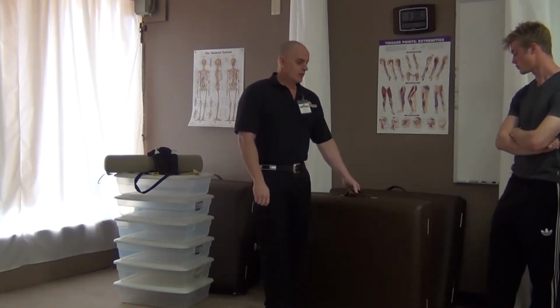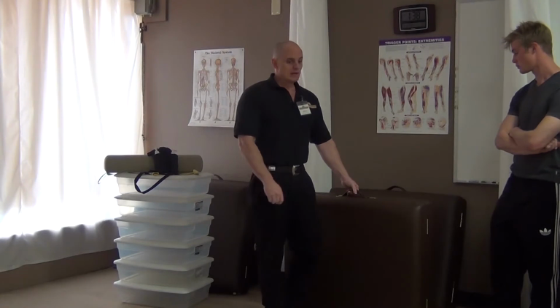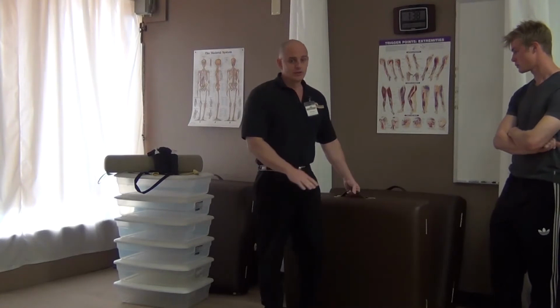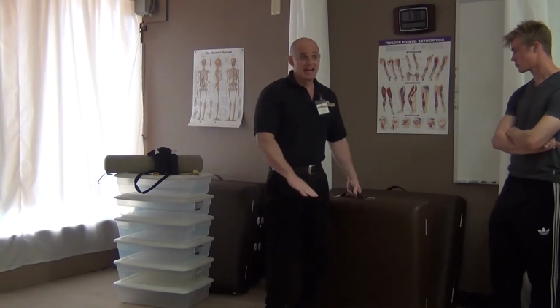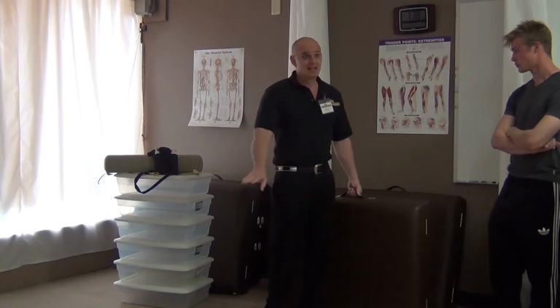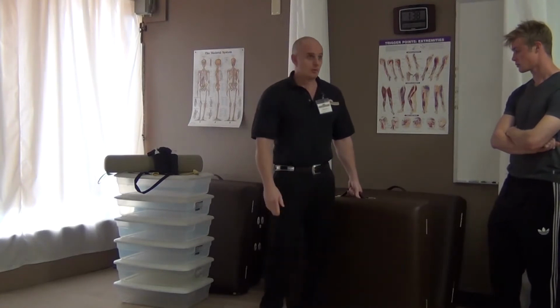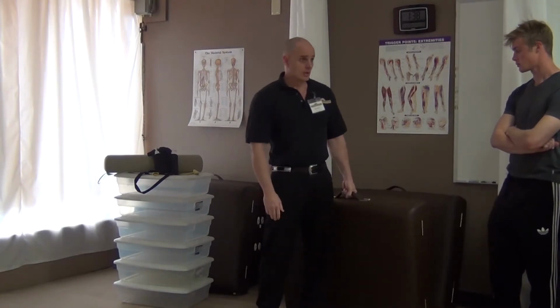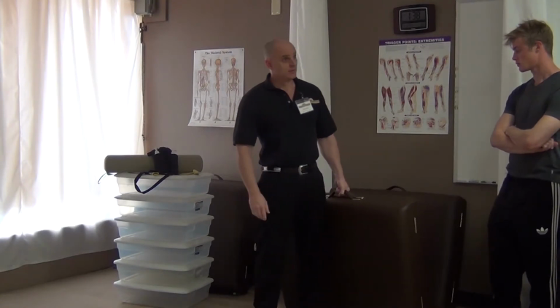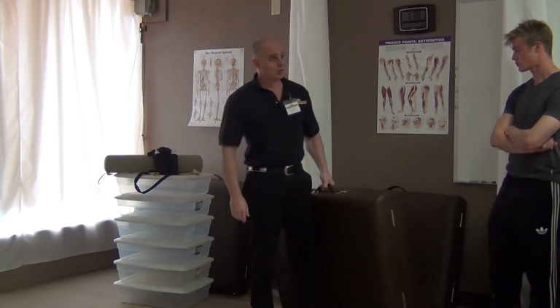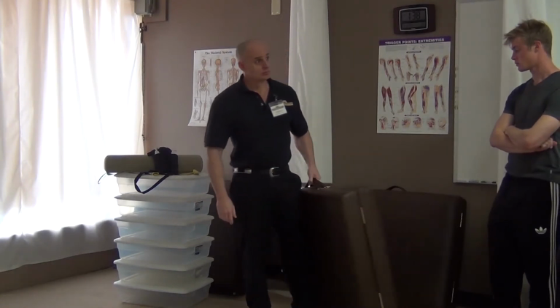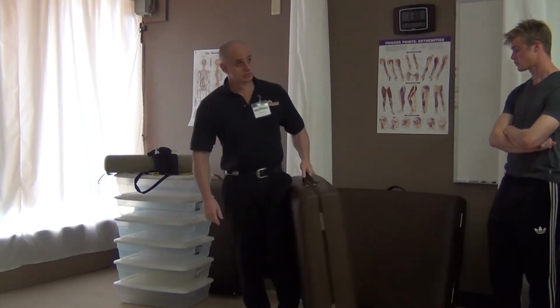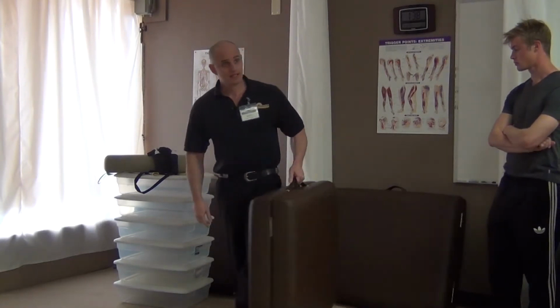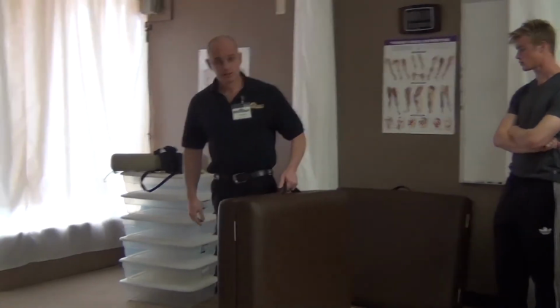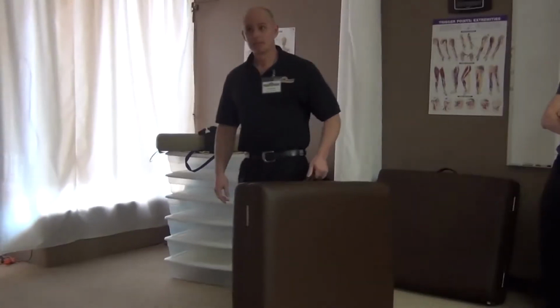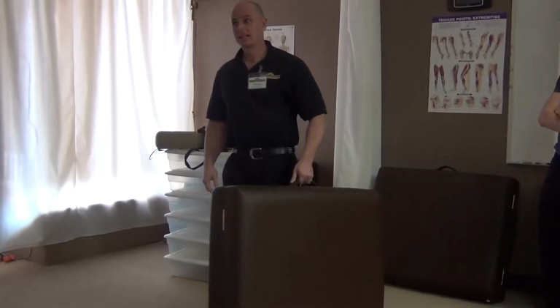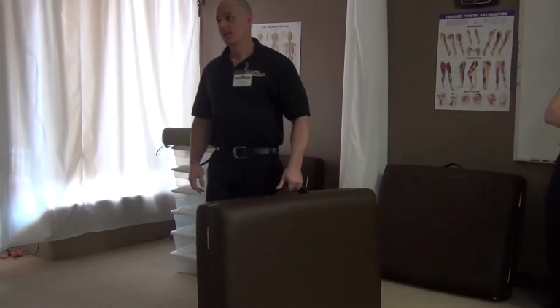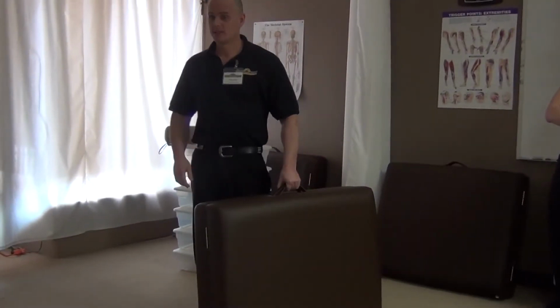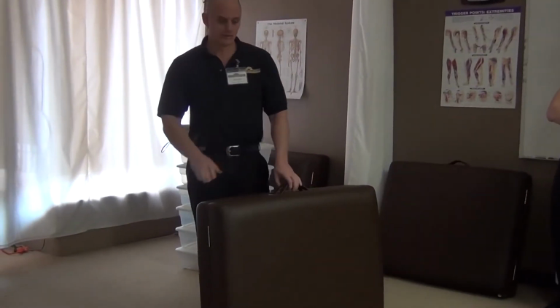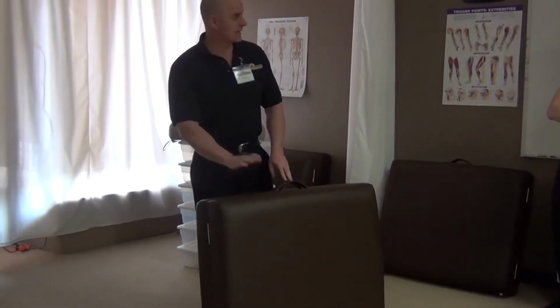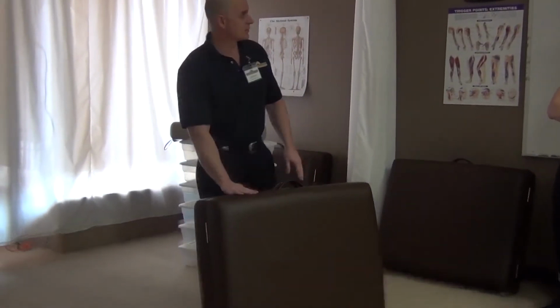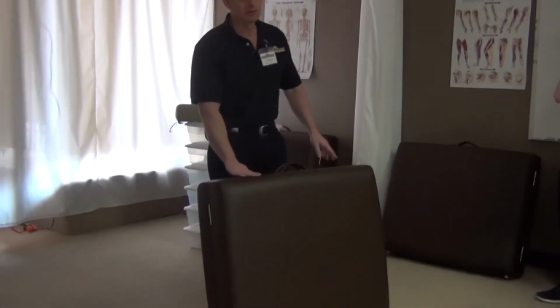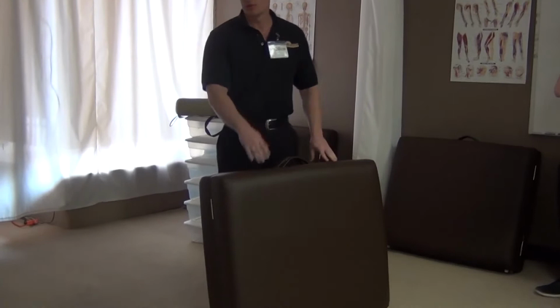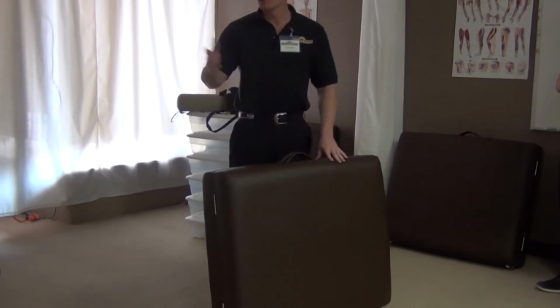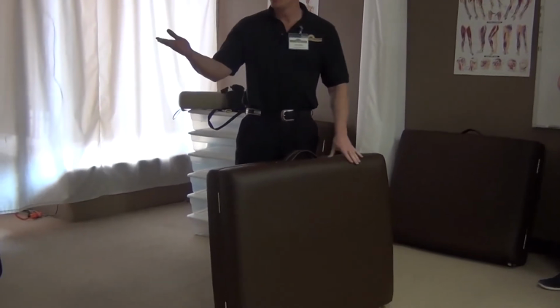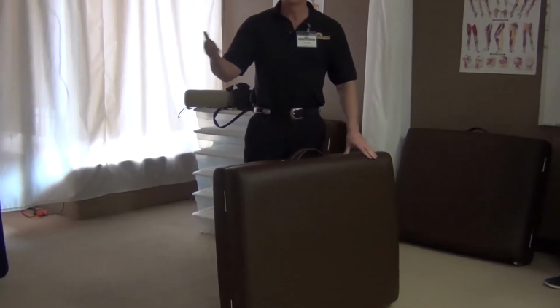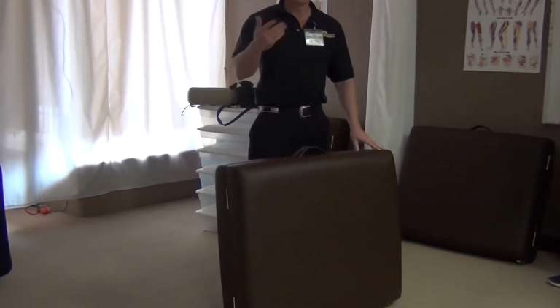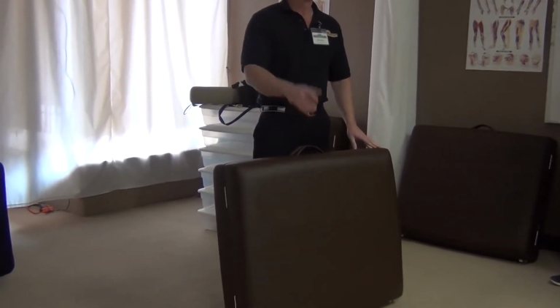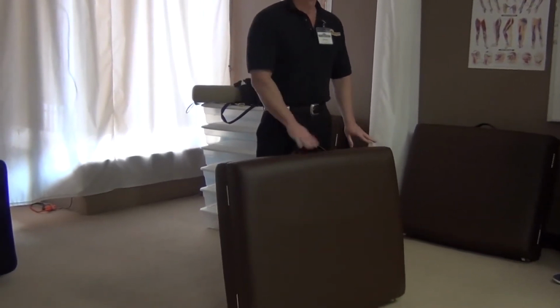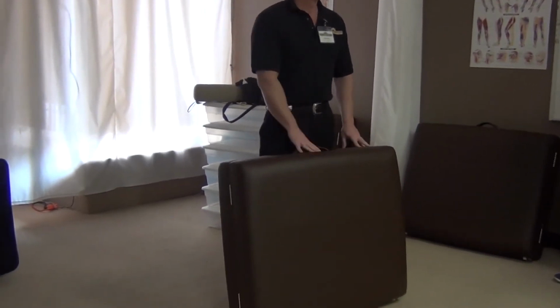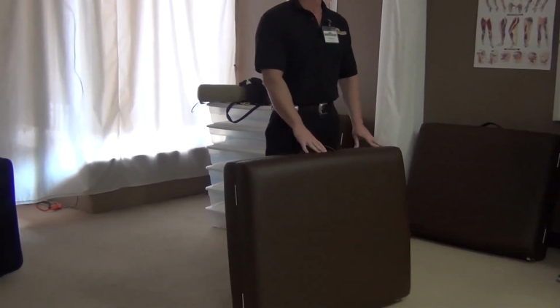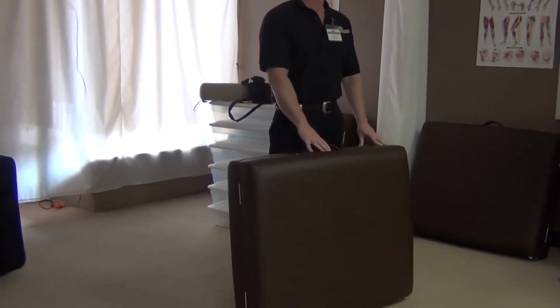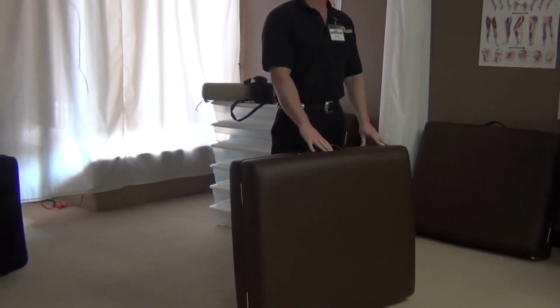We never want to drag a table across the floor. They can be kind of heavy, so if one of the guys wants to lift them — as you guys are doing it today — you just don't want to drag them.